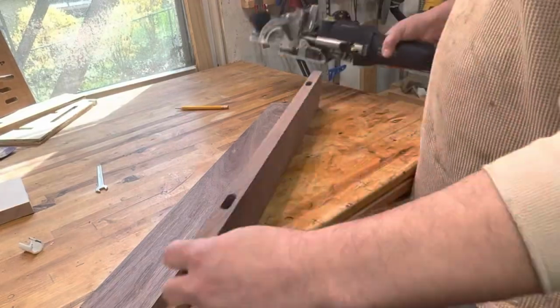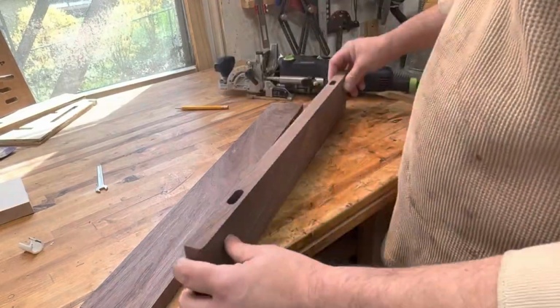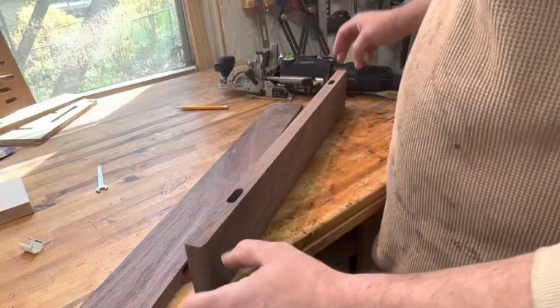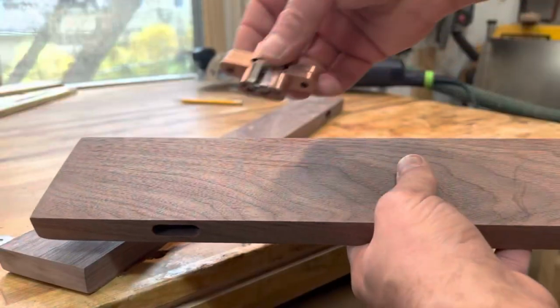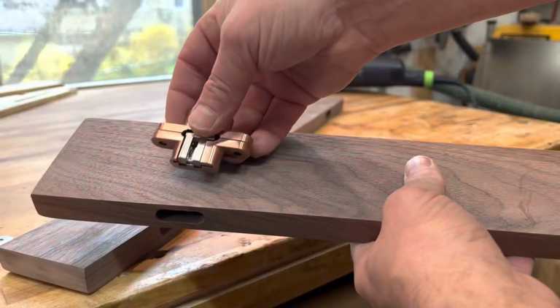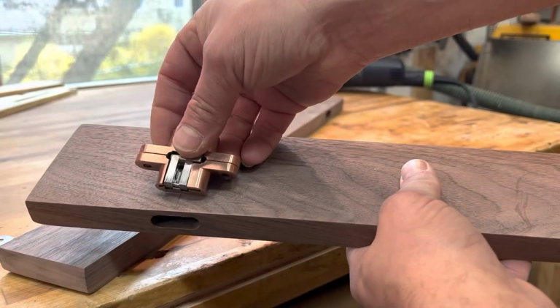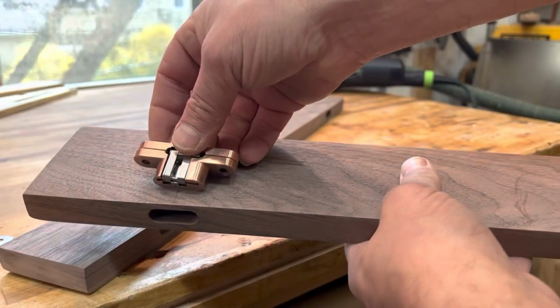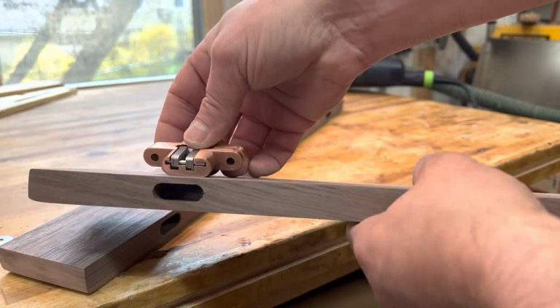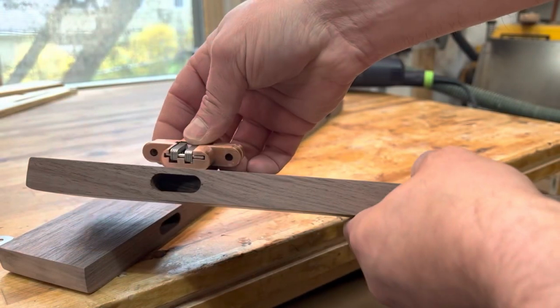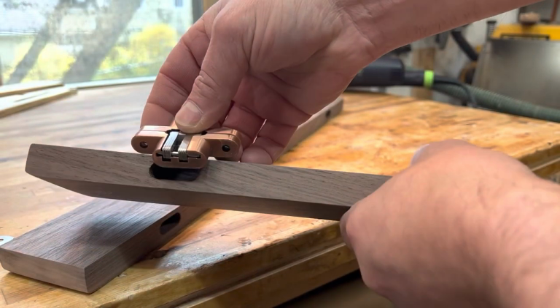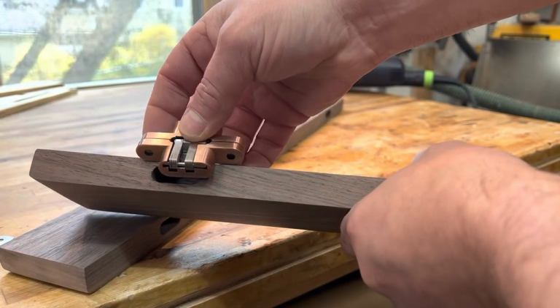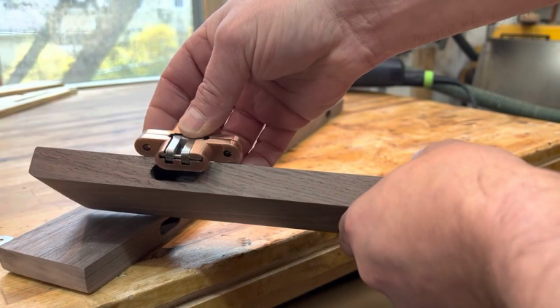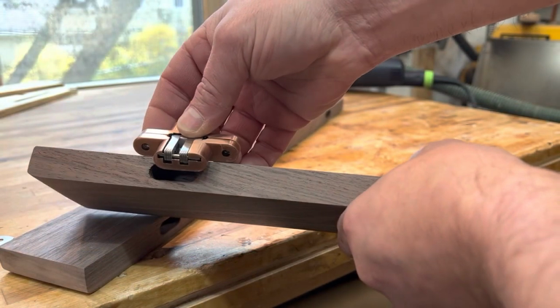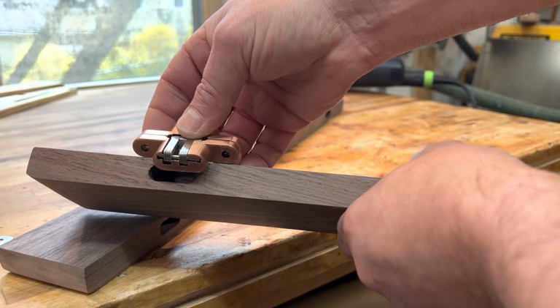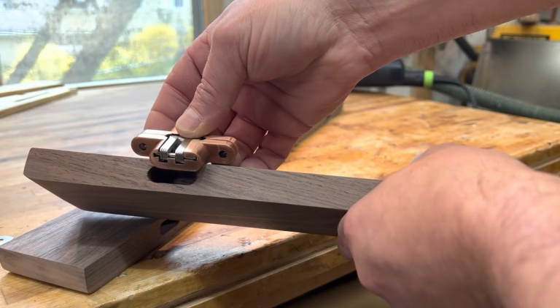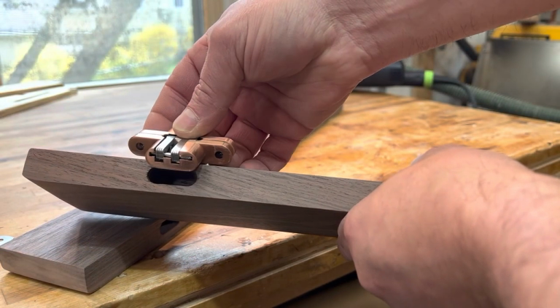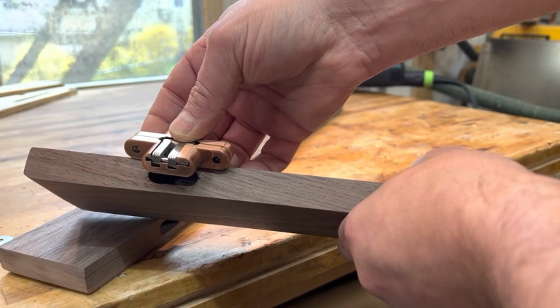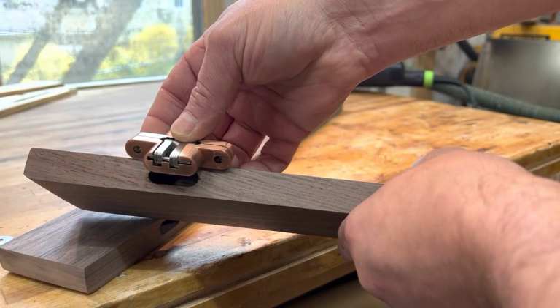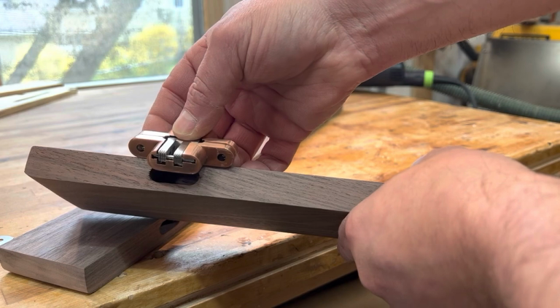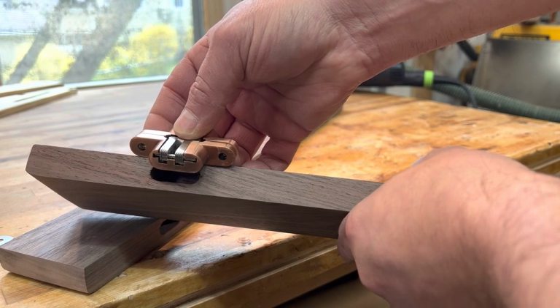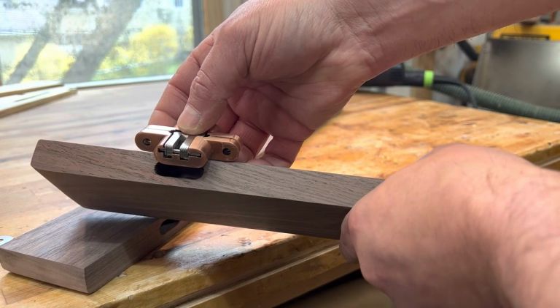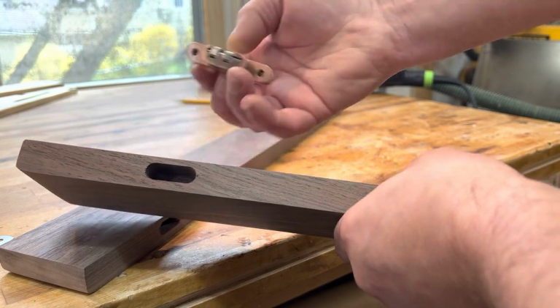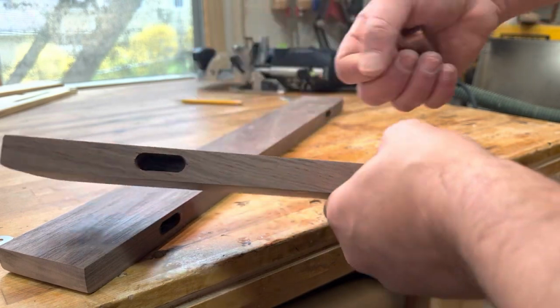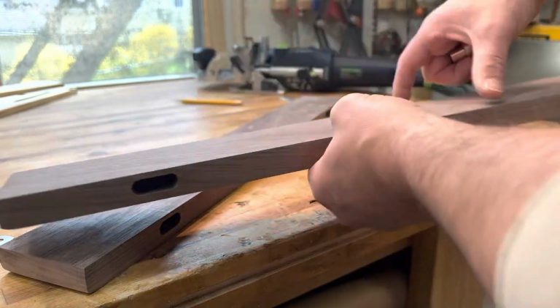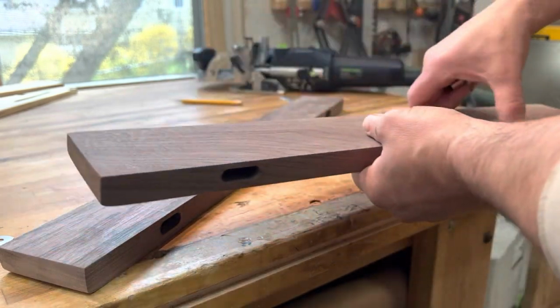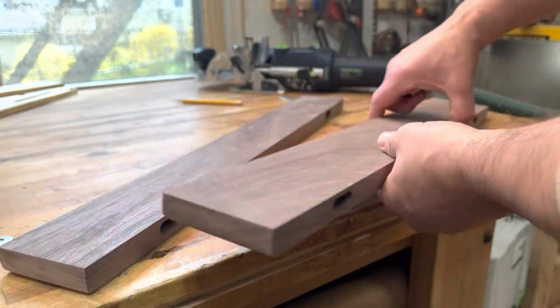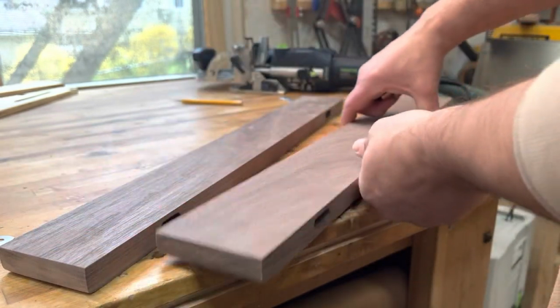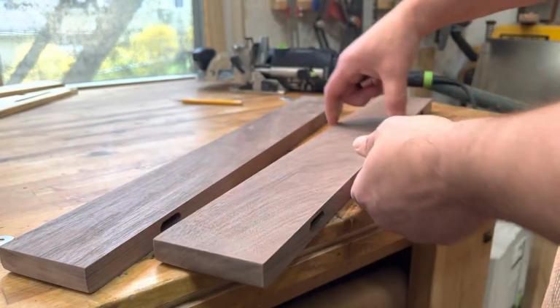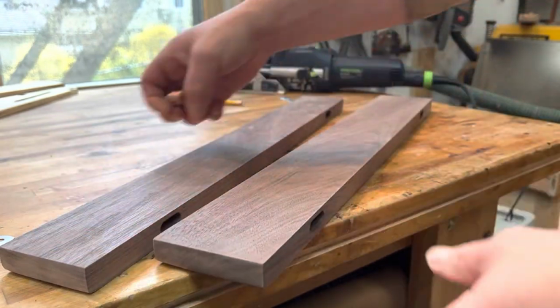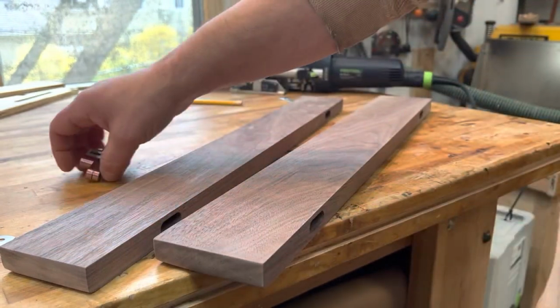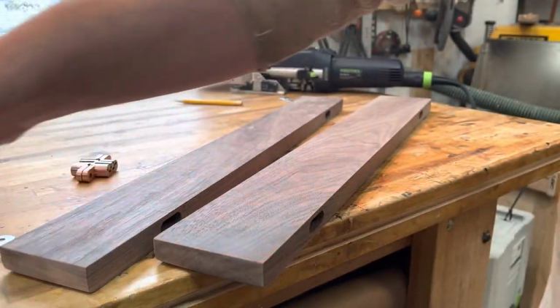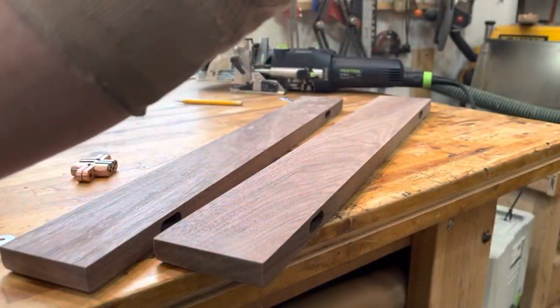As you can see, the hinge part would fit within that hole, but it is not wide enough and deep enough, so I need to go back and cut again.